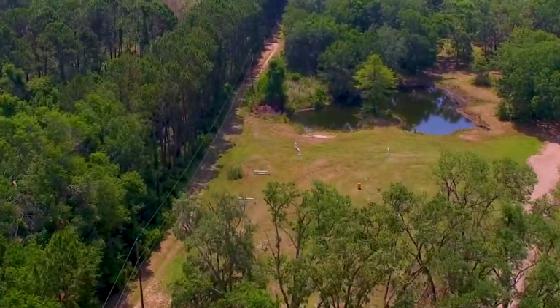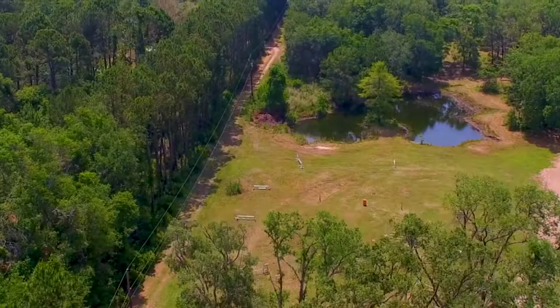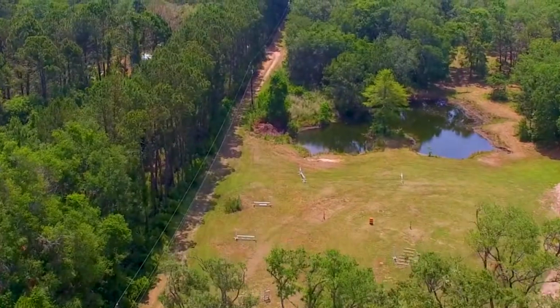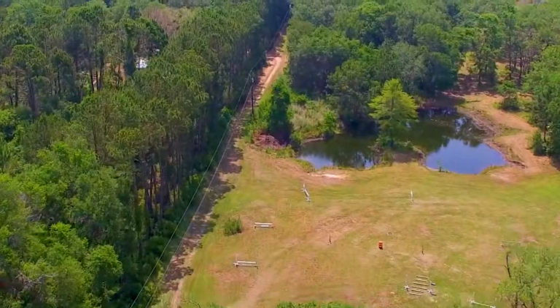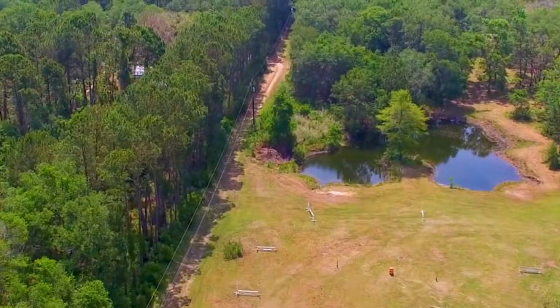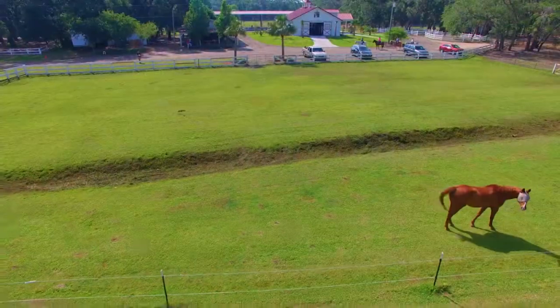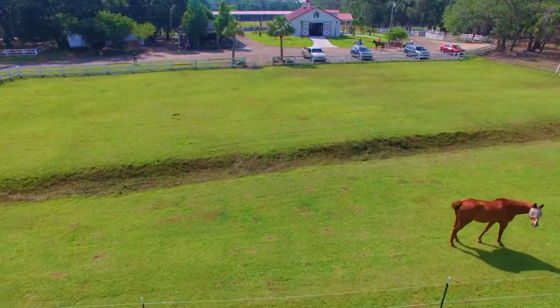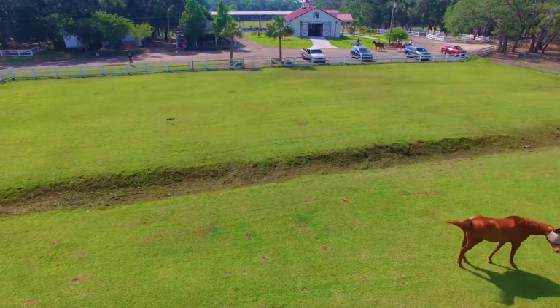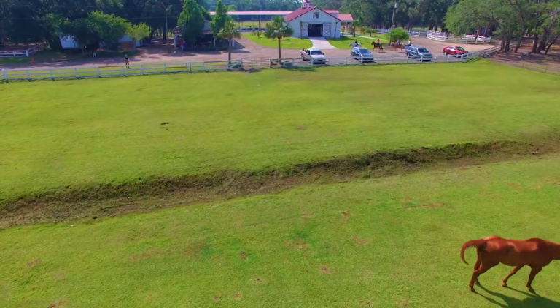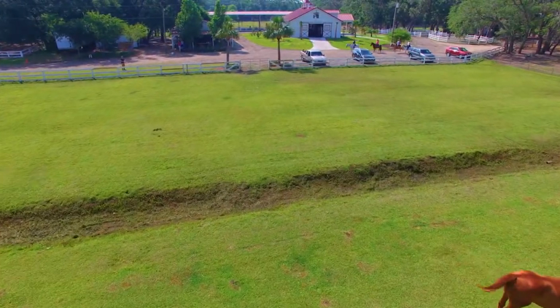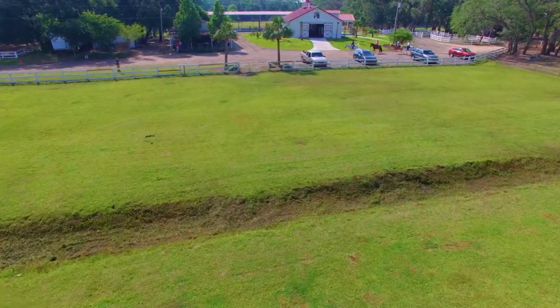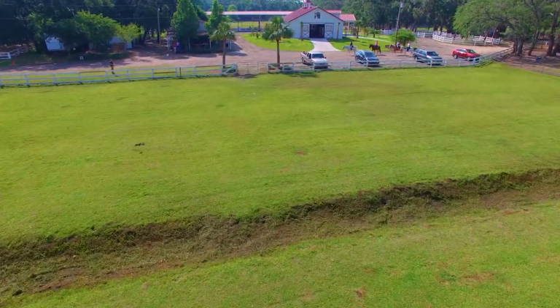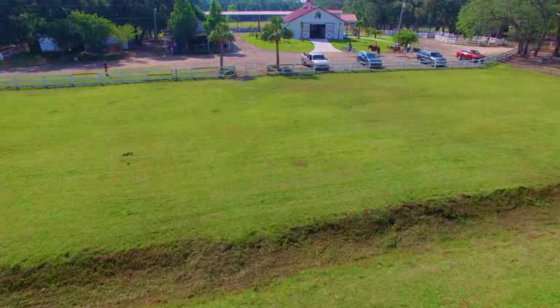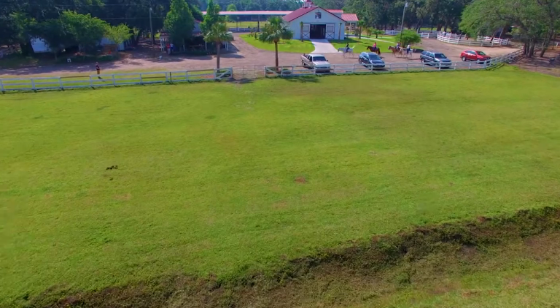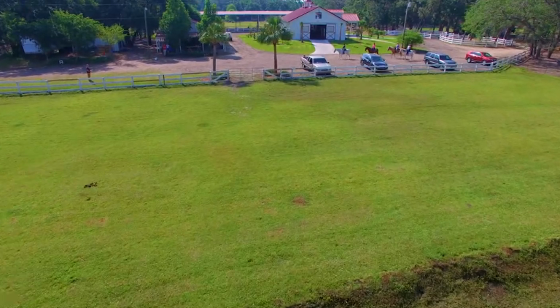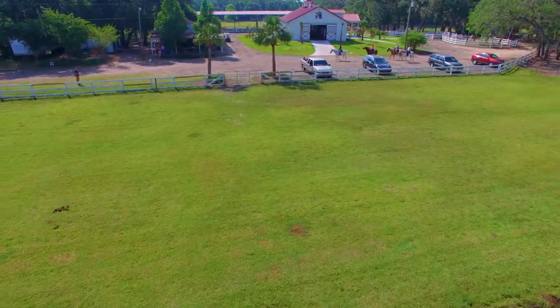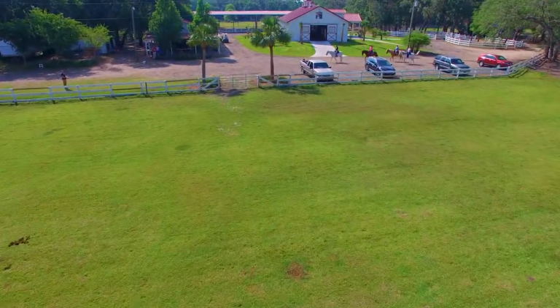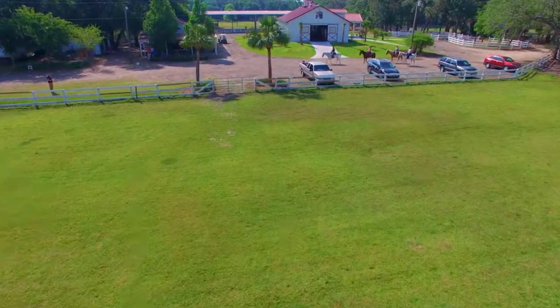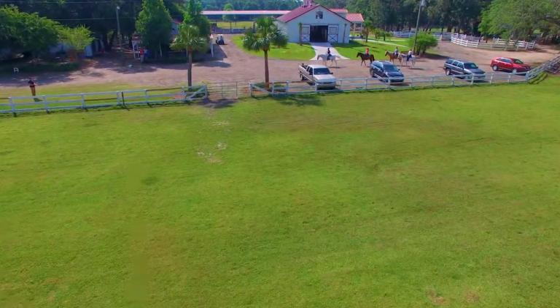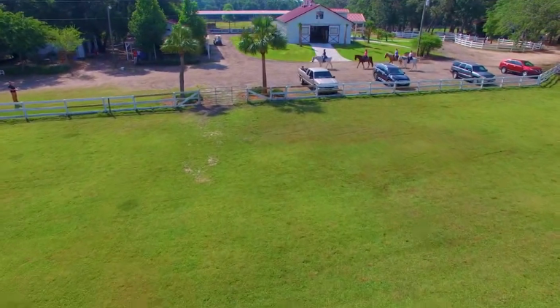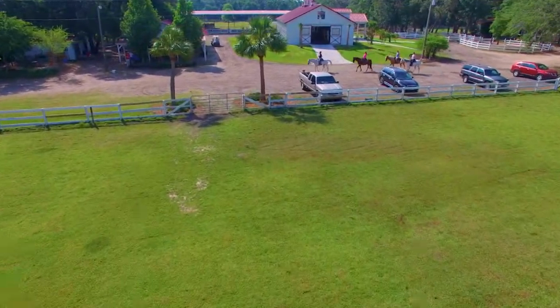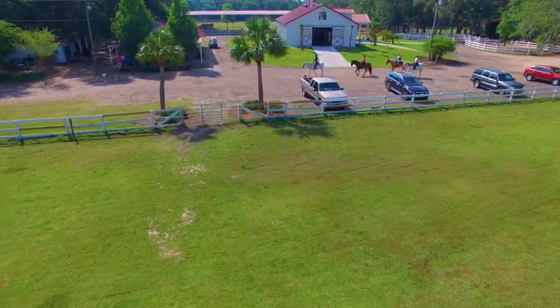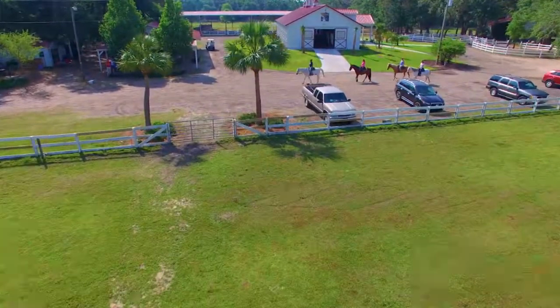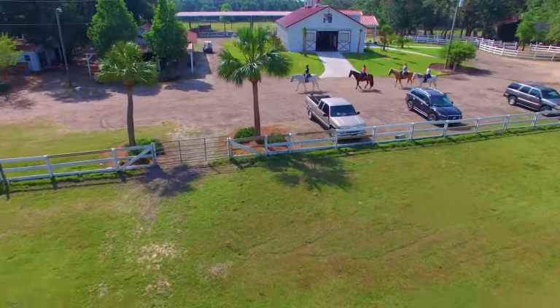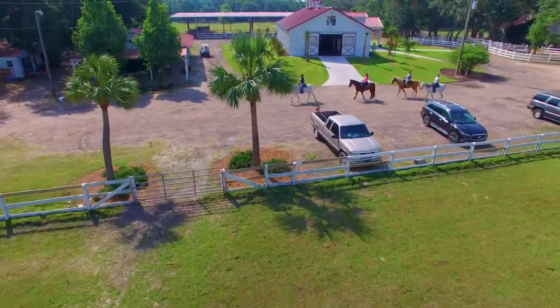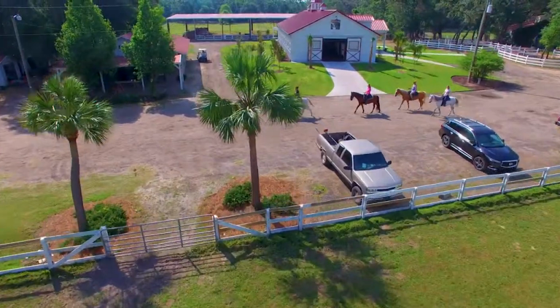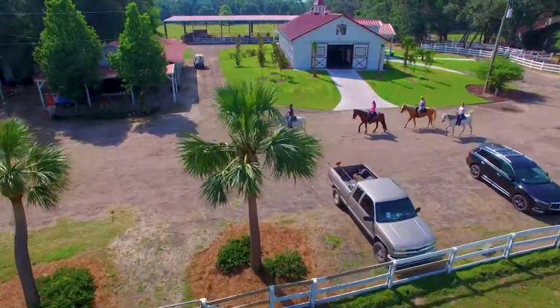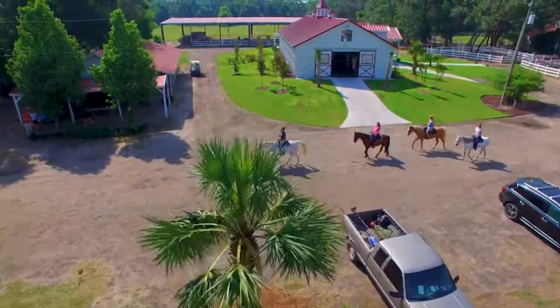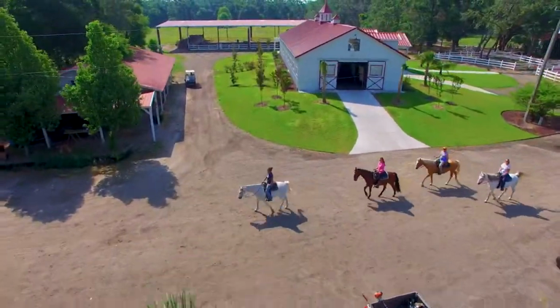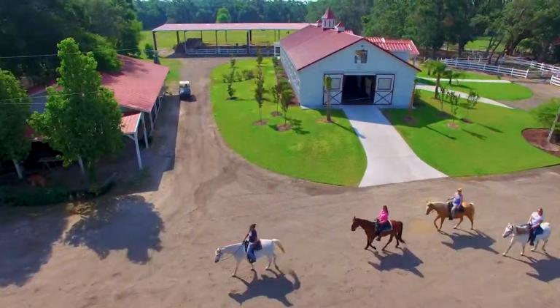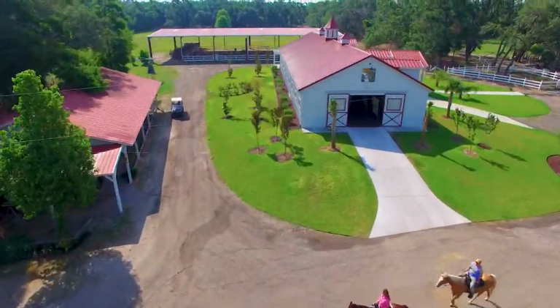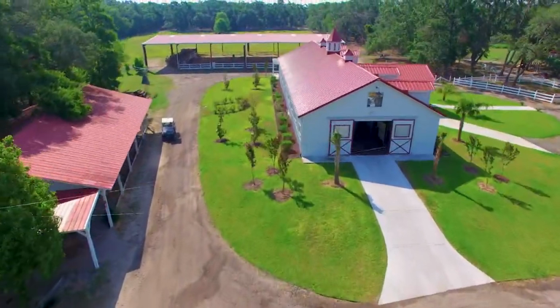Walk, trot or canter into Camelot and you'll find every wishlist item for the jumper and hunter, varied terrain for the trail rider, and the perfect private estate, business opportunity or both for the passionate equestrian.